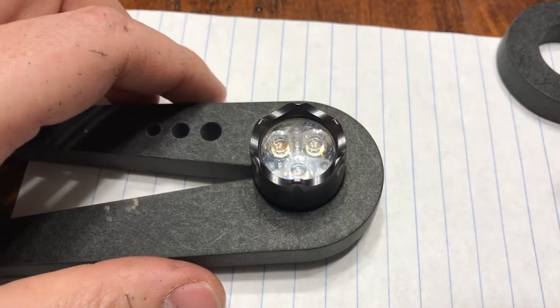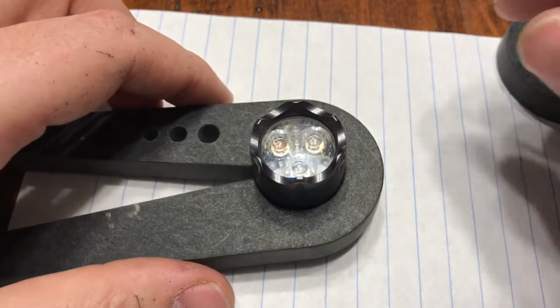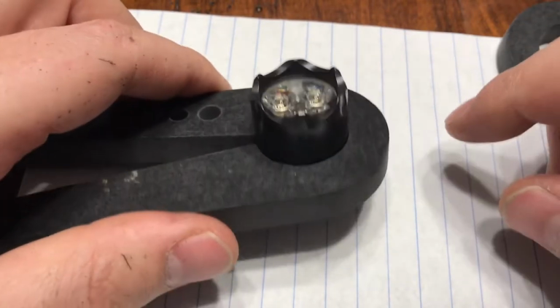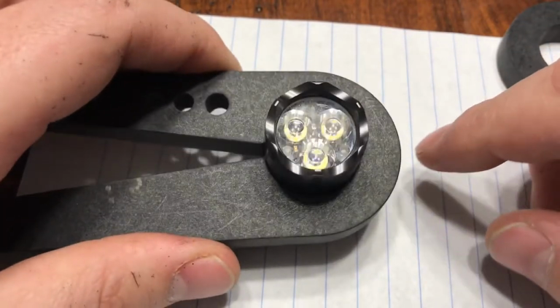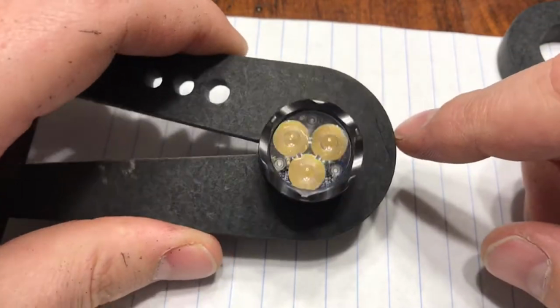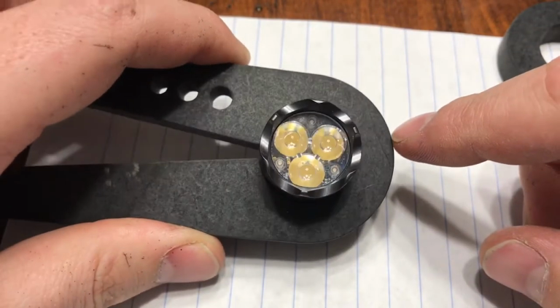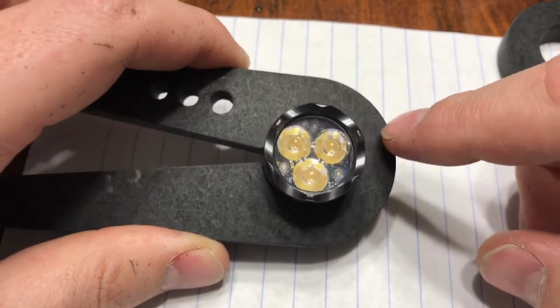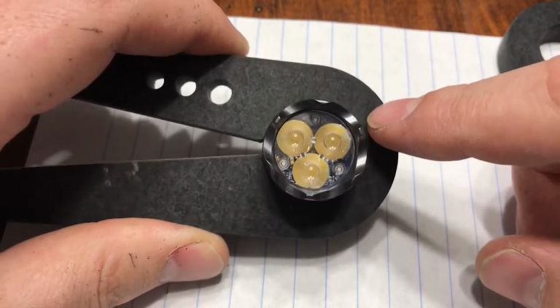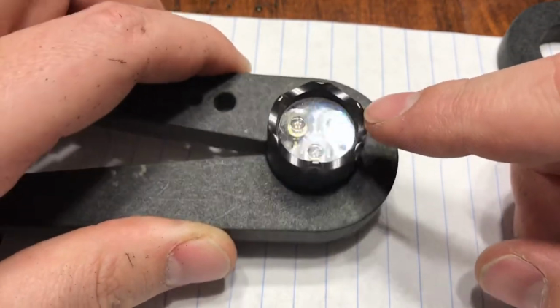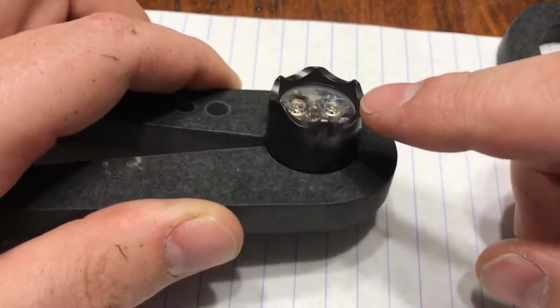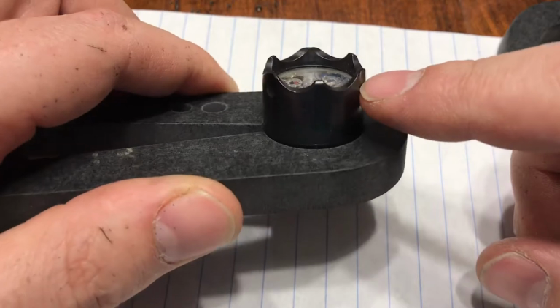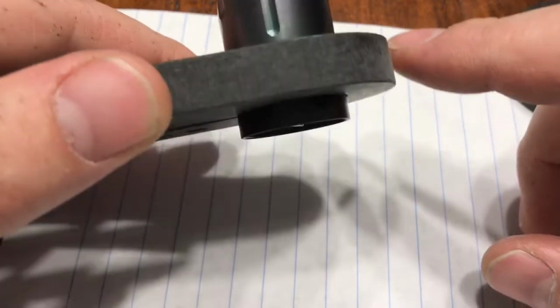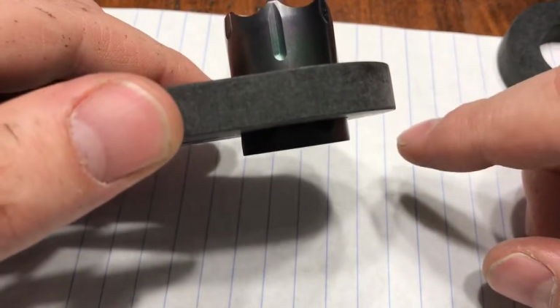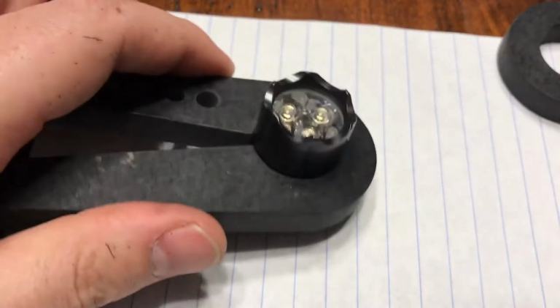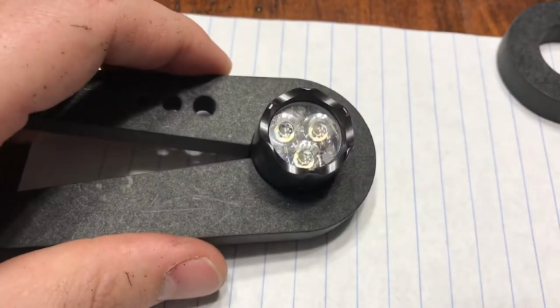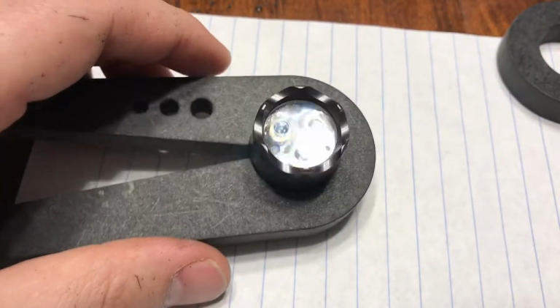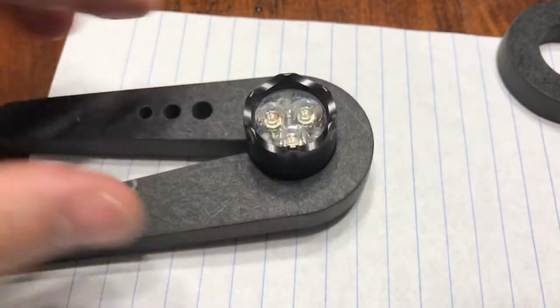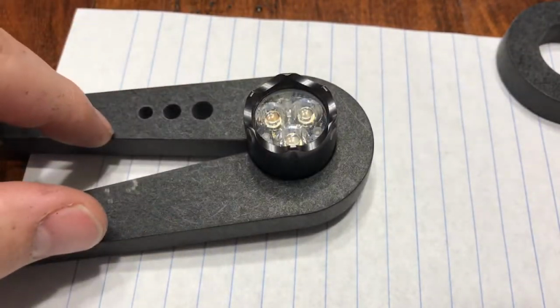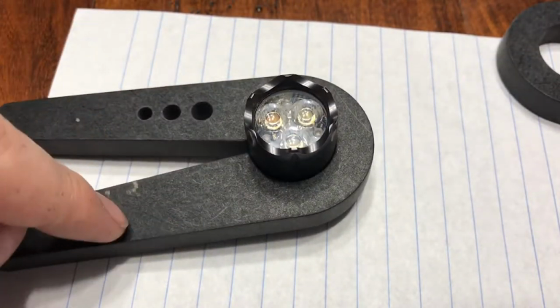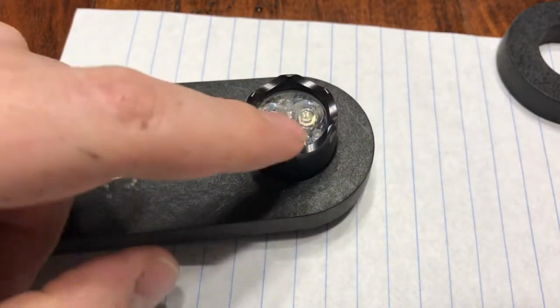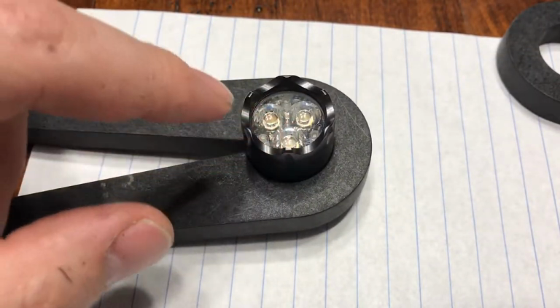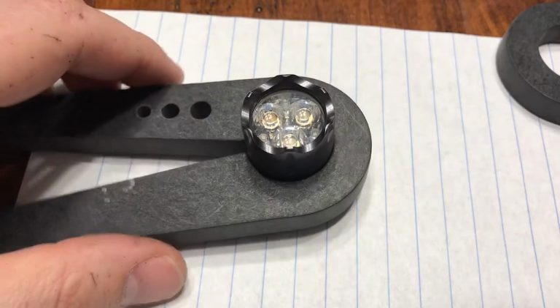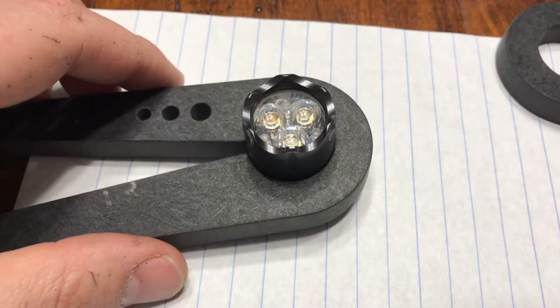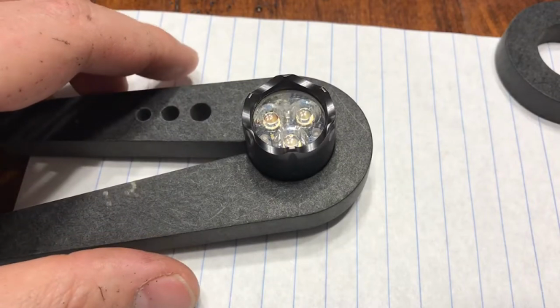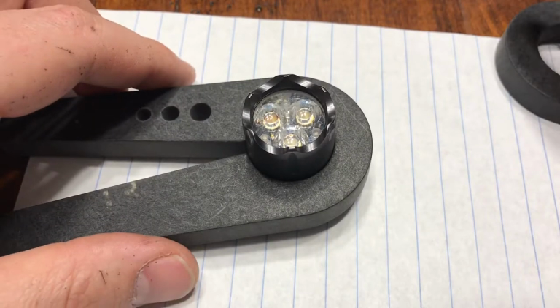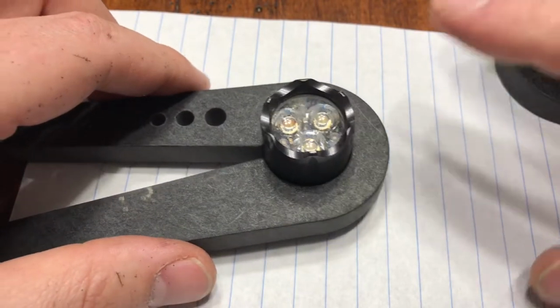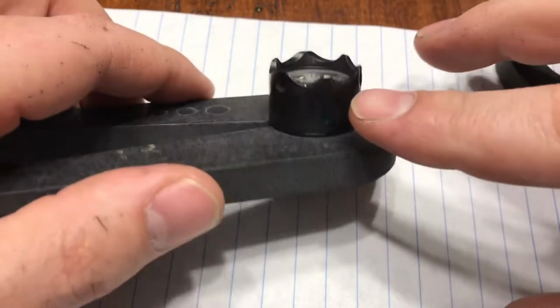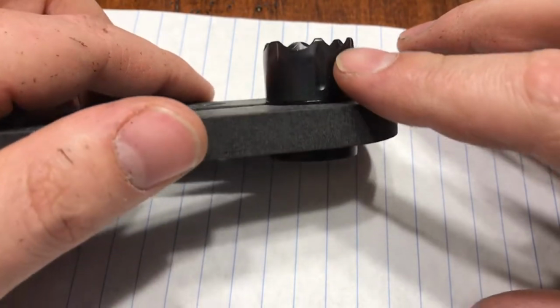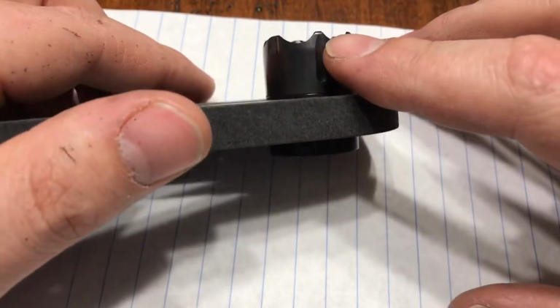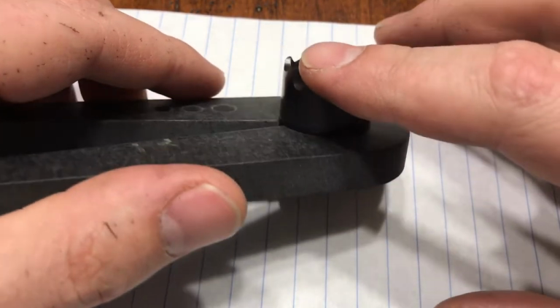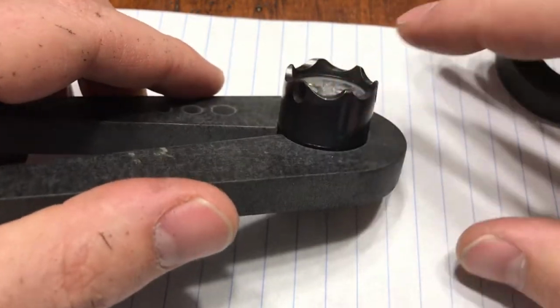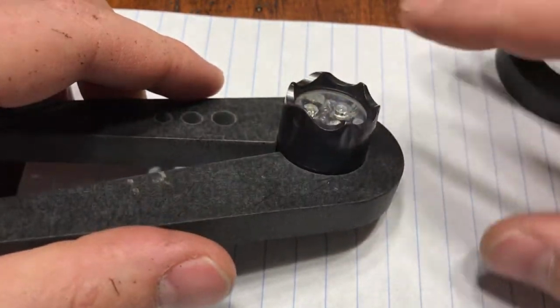Here's a video showing you how to put the tritium vials in drilled optics on your Boss. You are going to need the wrenches to get this Boss head open. You can also install the crenellated bezel doing this method.